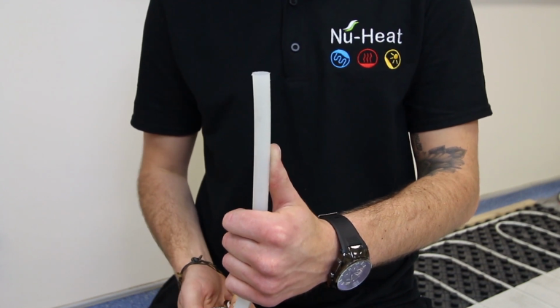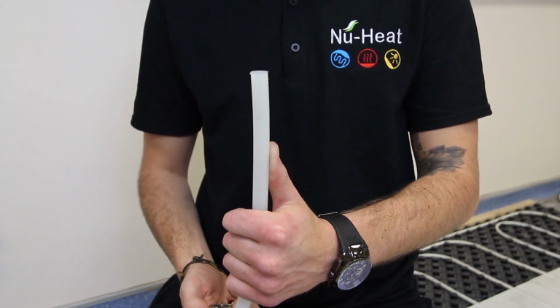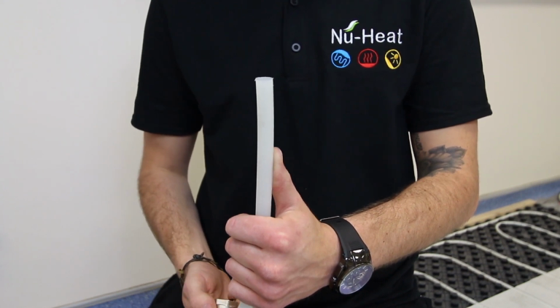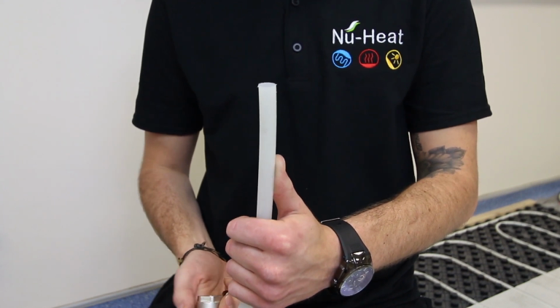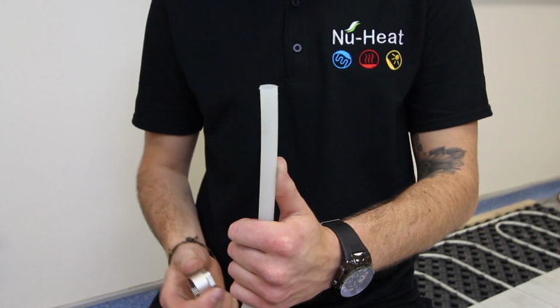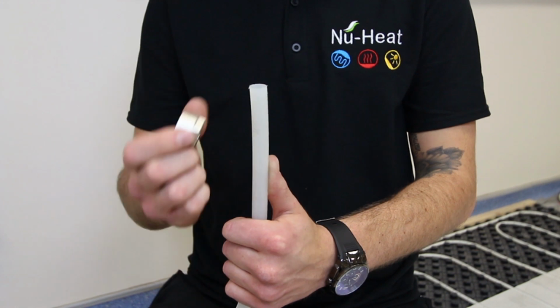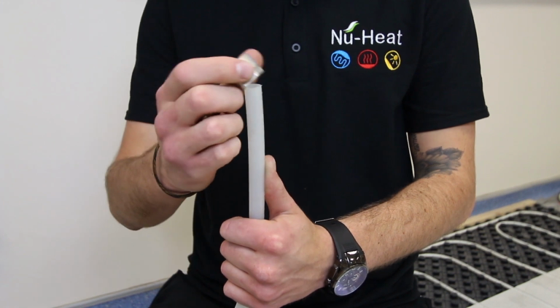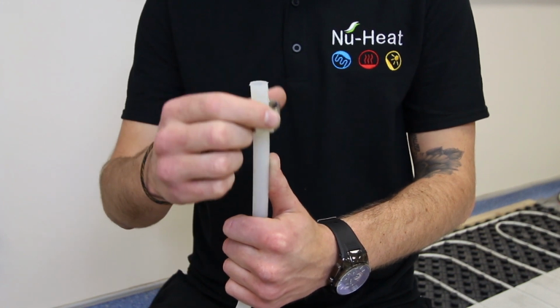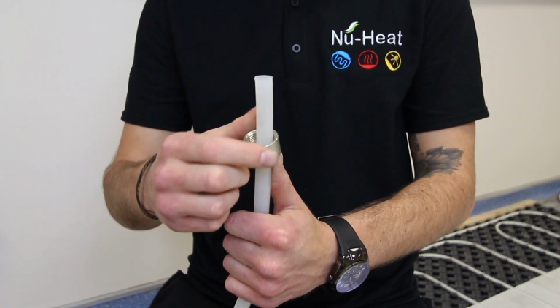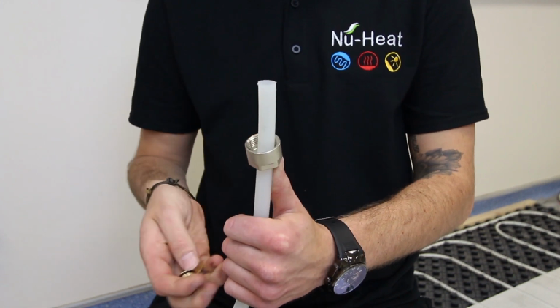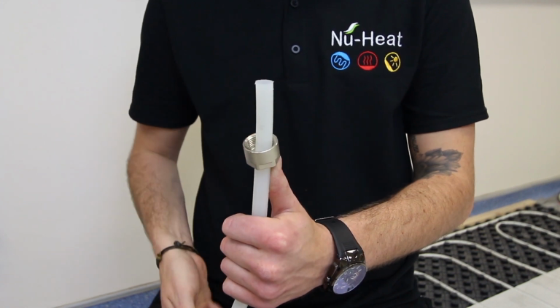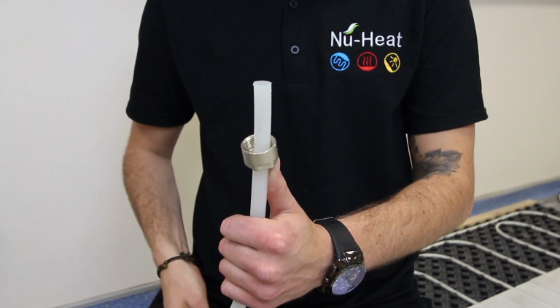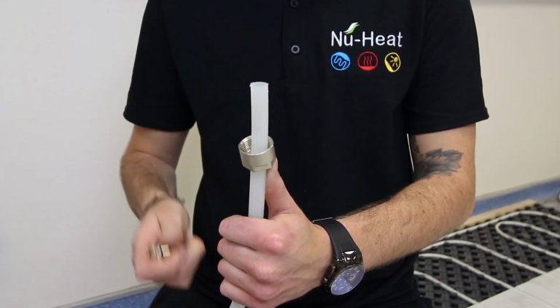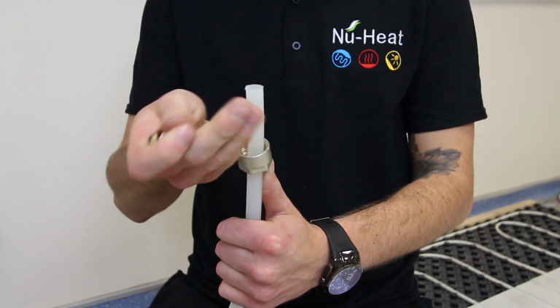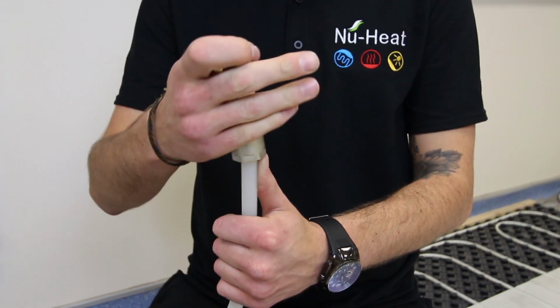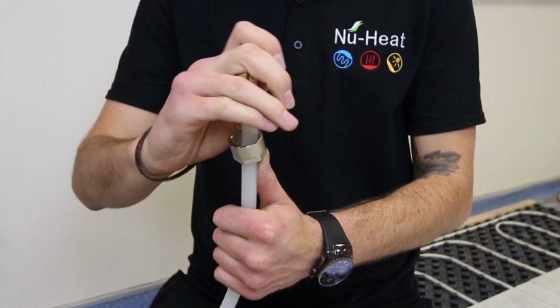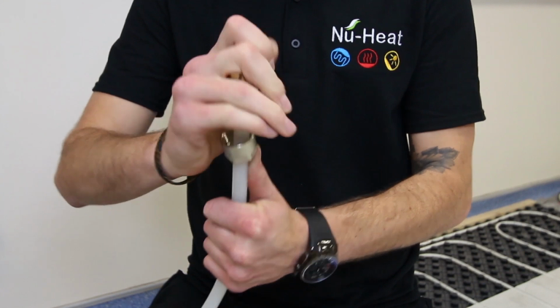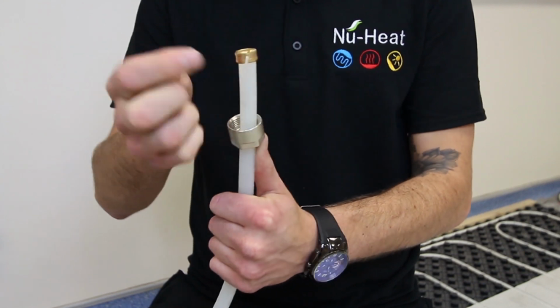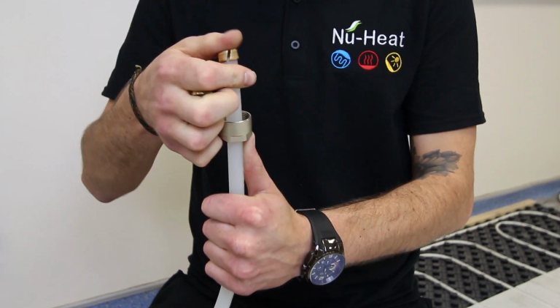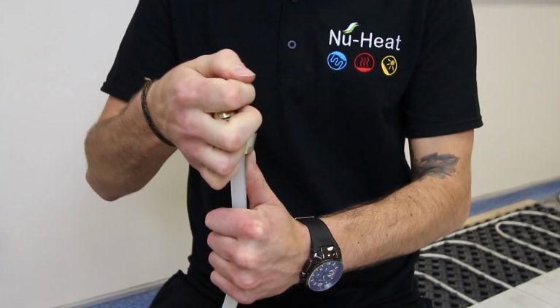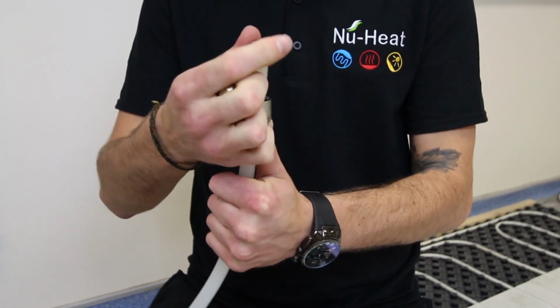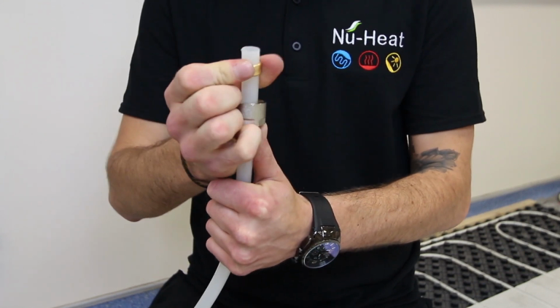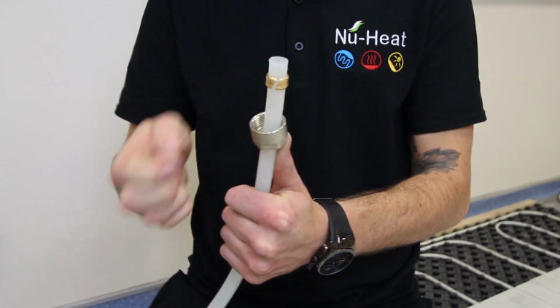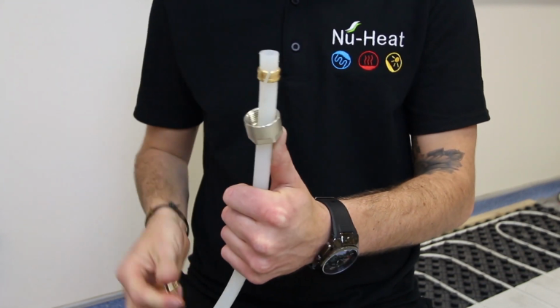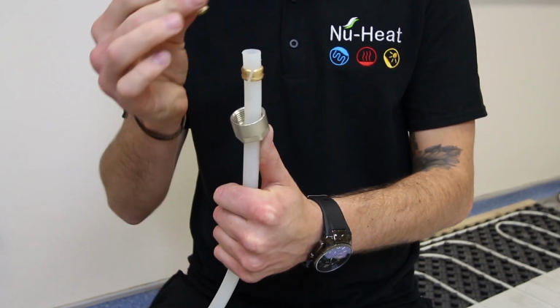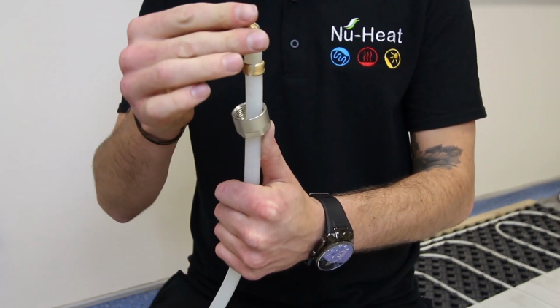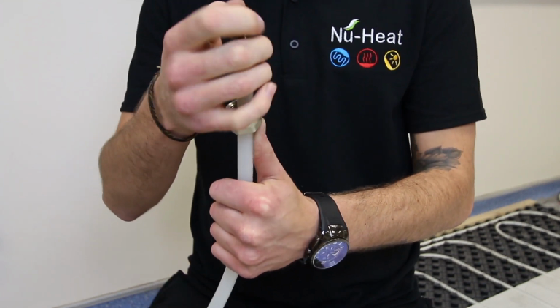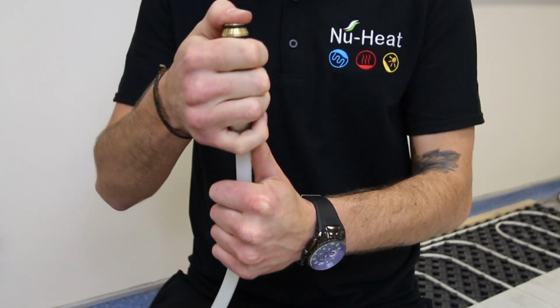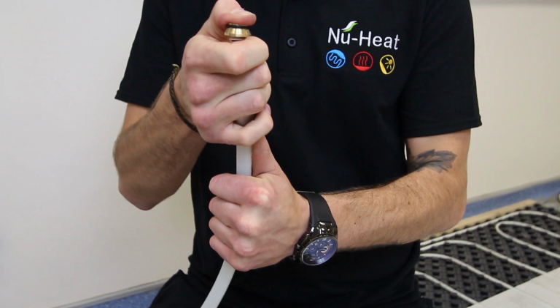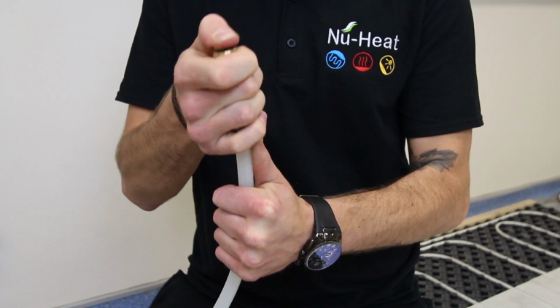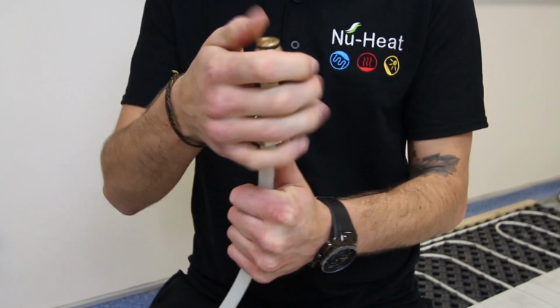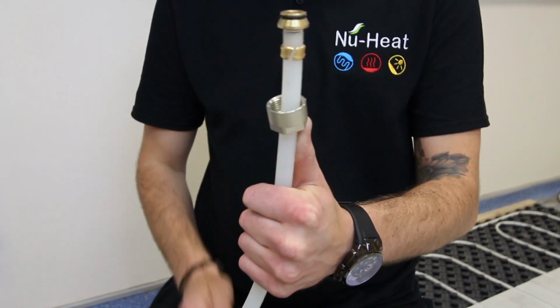then the split olive, and then the pipe insert.